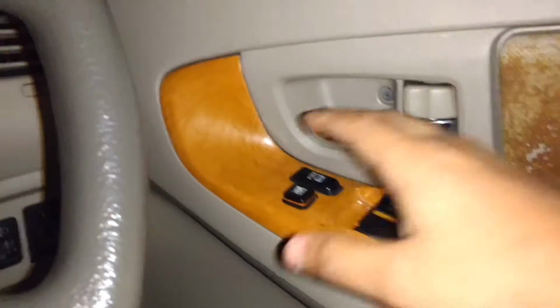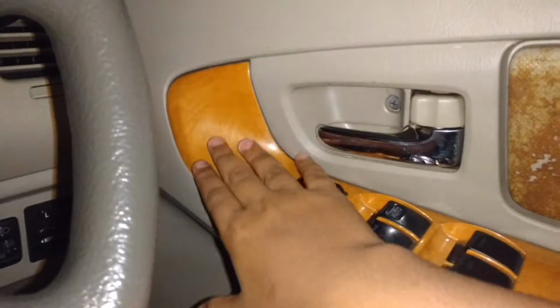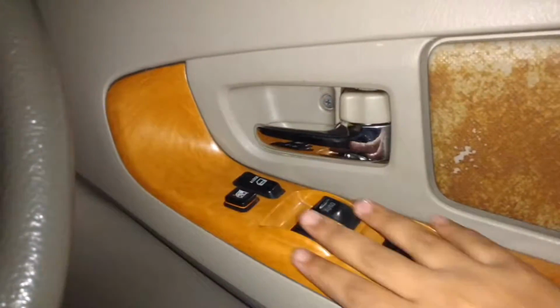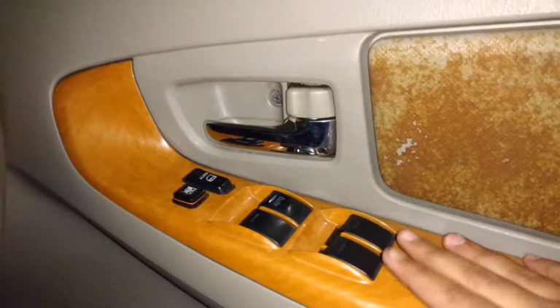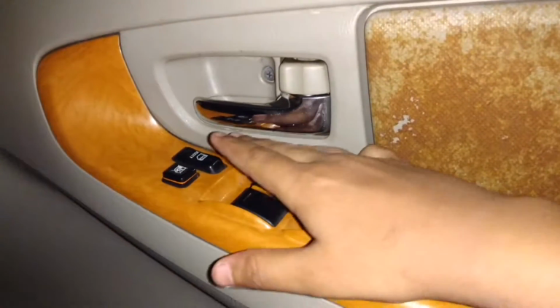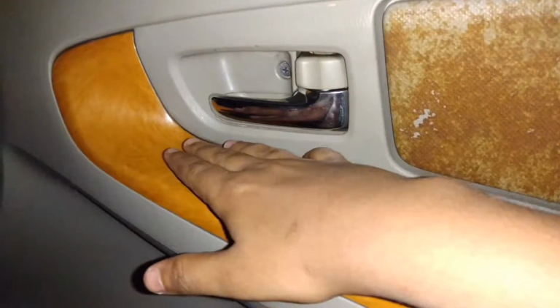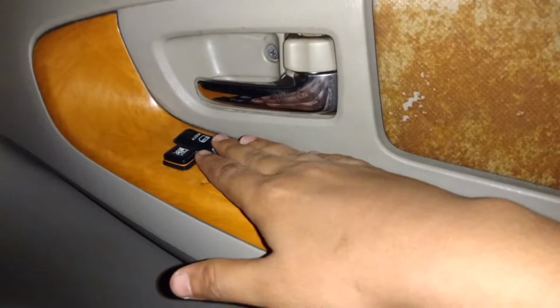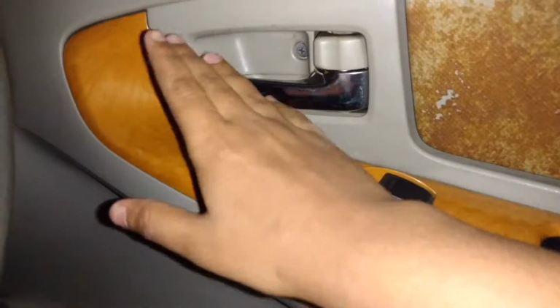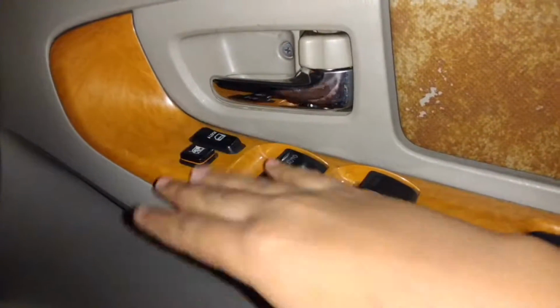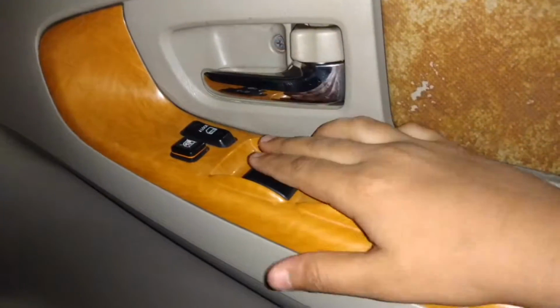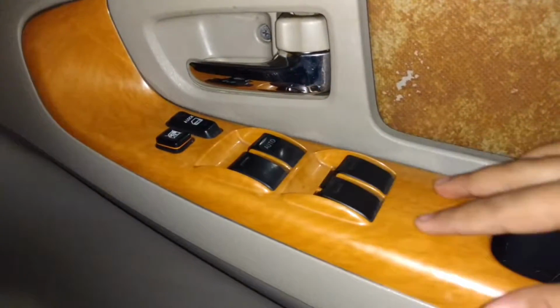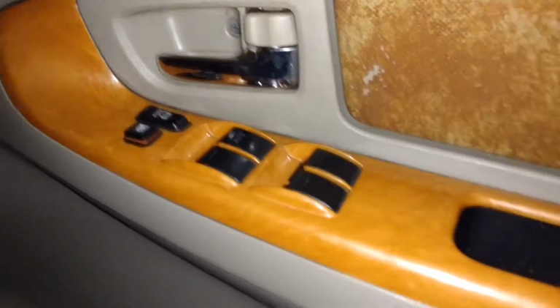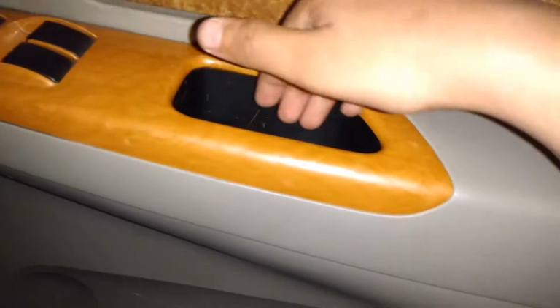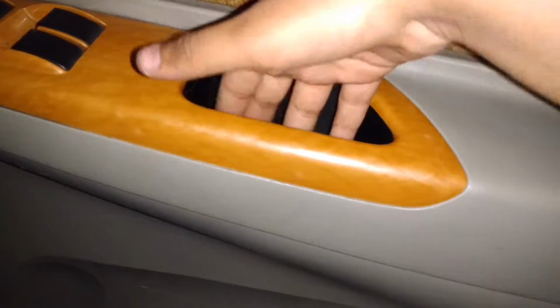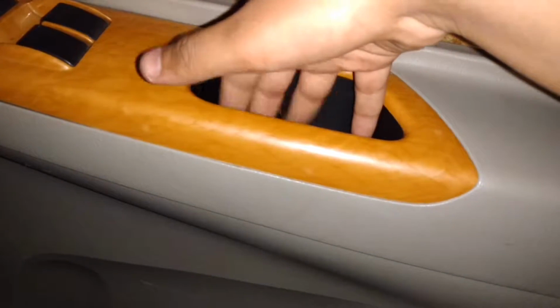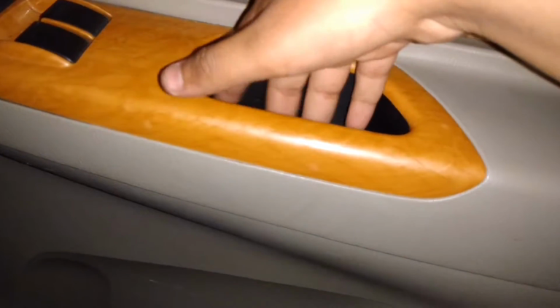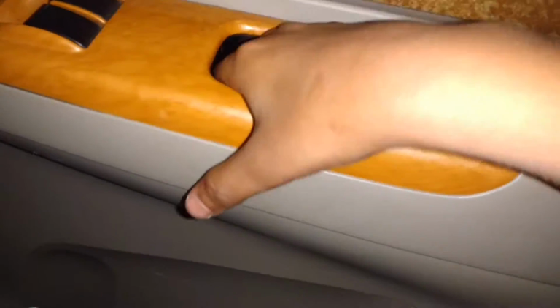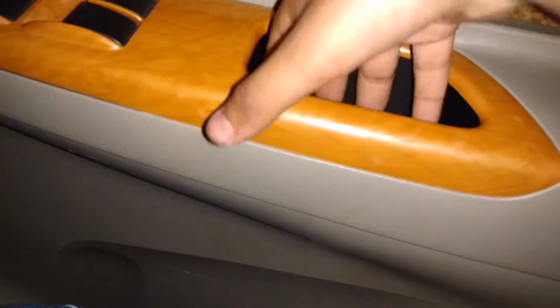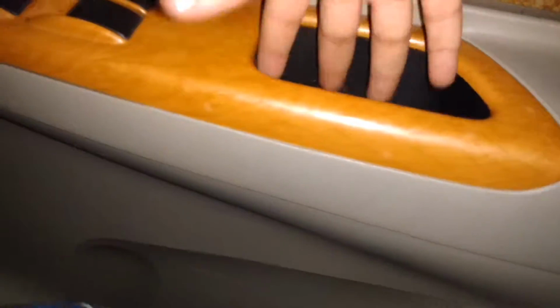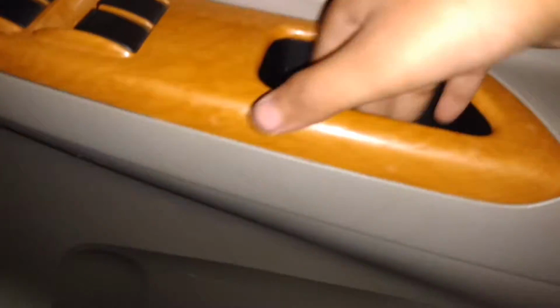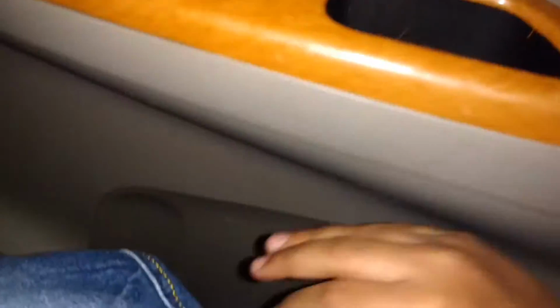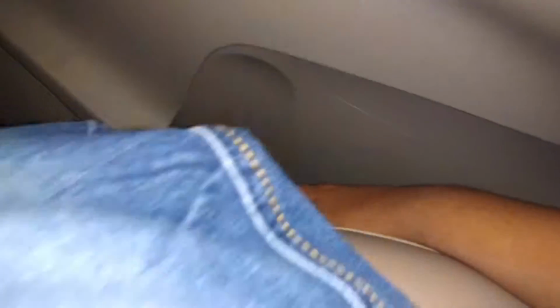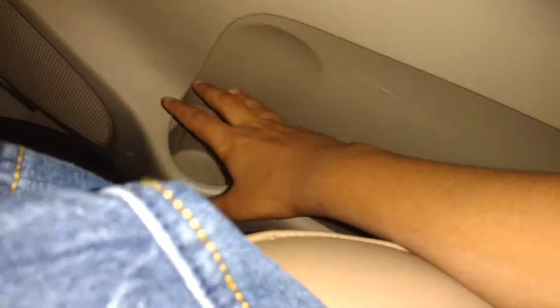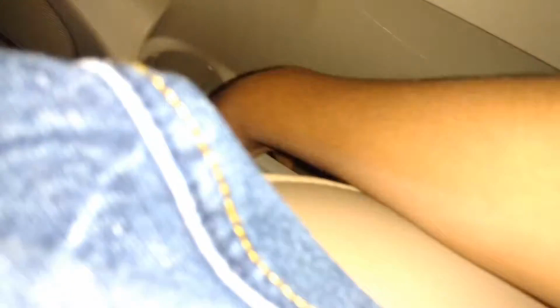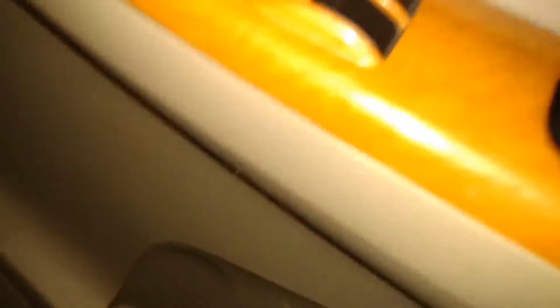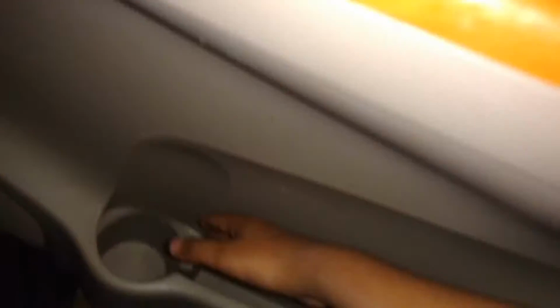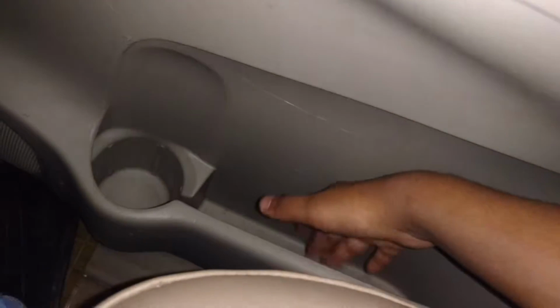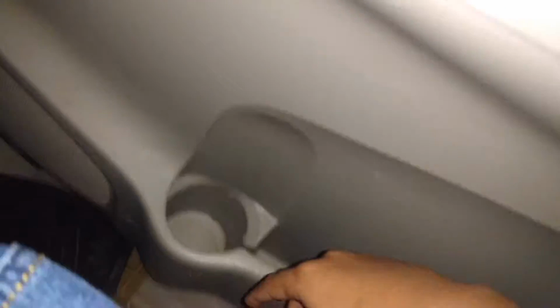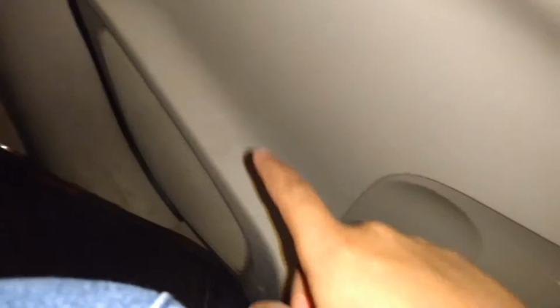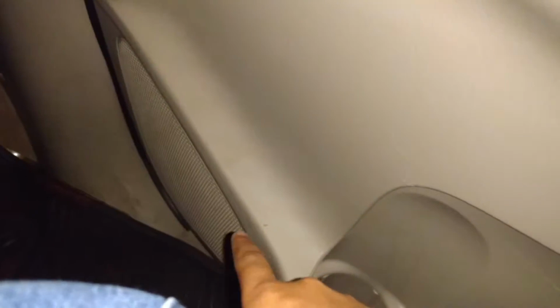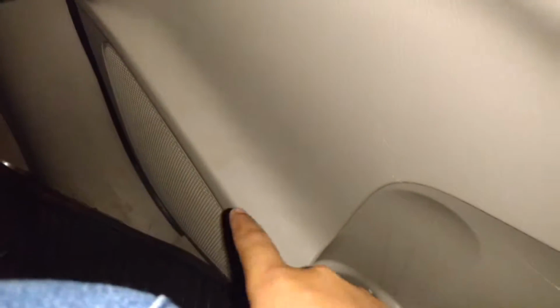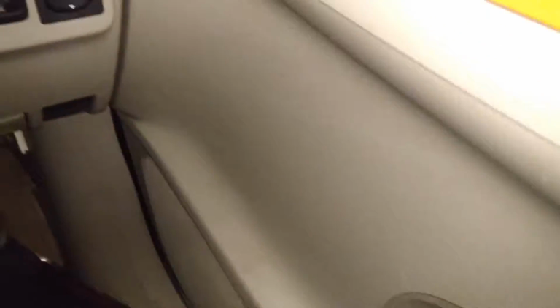You have a wood trim over here with your power door lock, power window lock, and power window controls. The door handle does not go all the way through. There's a cup holder and a water bottle storage area, and your subwoofer is on there.